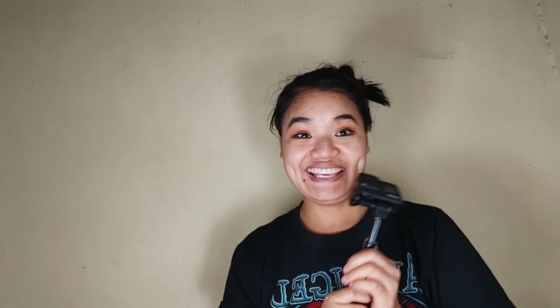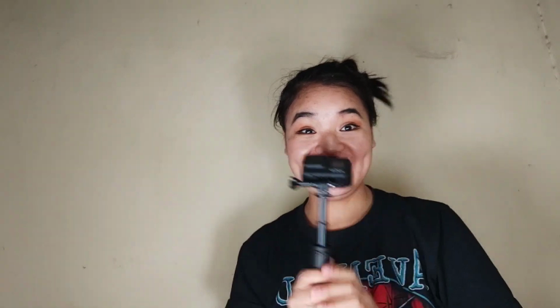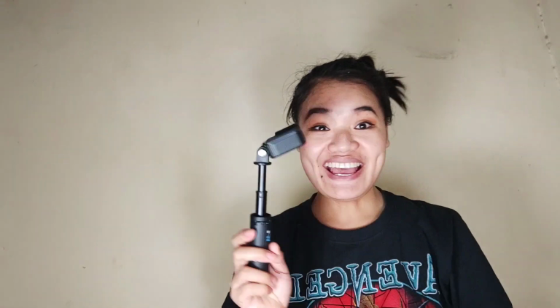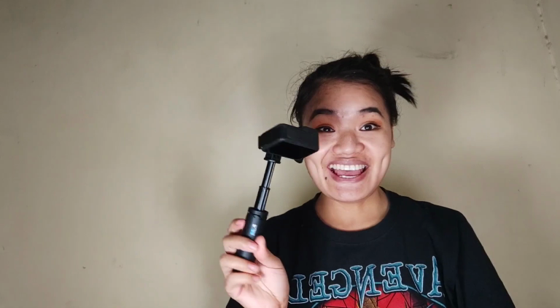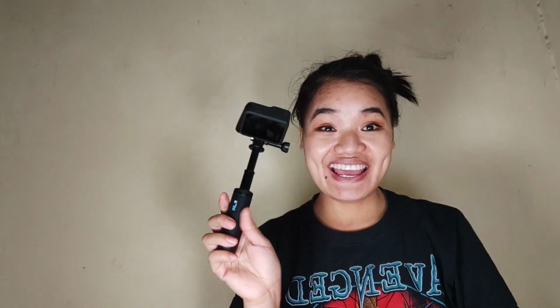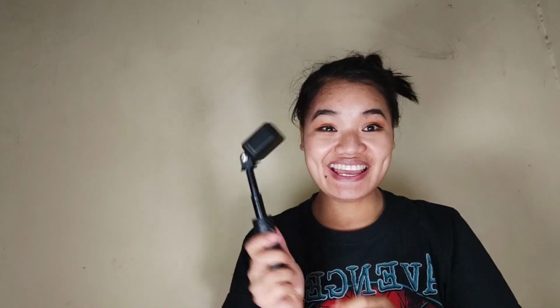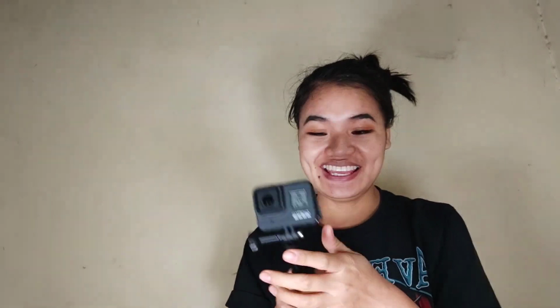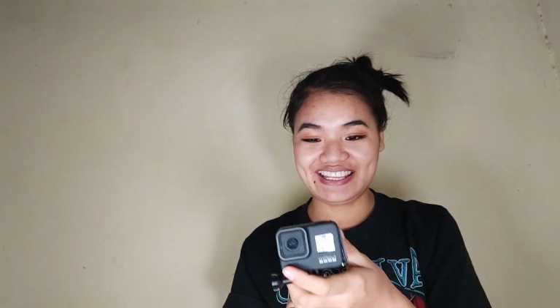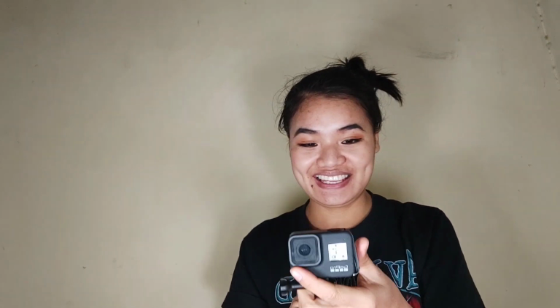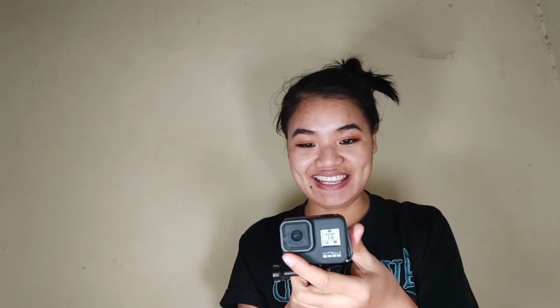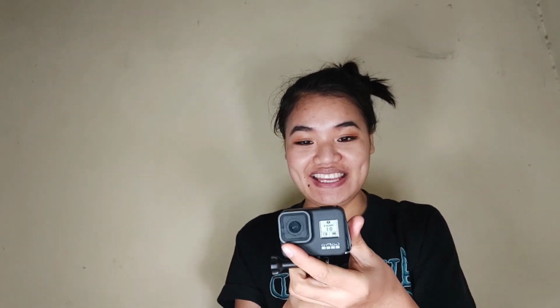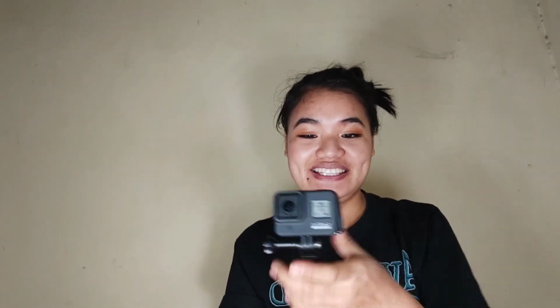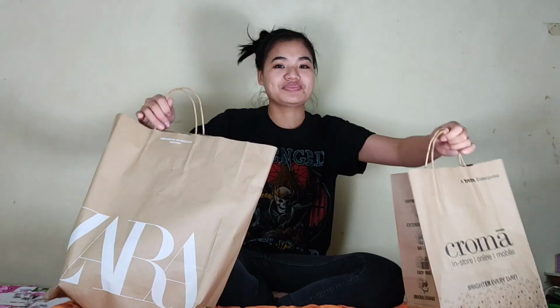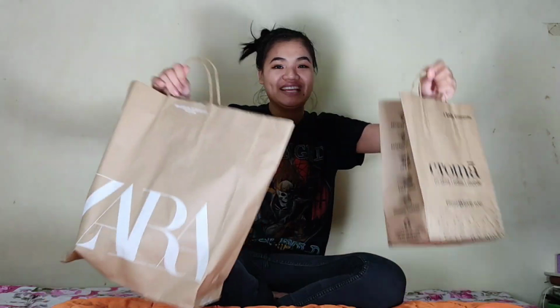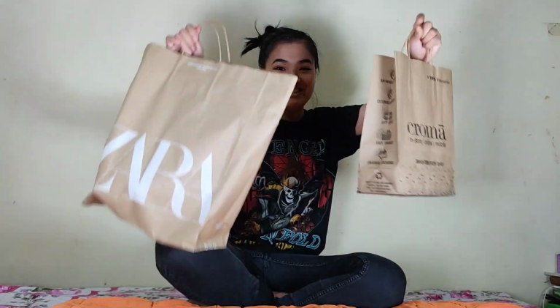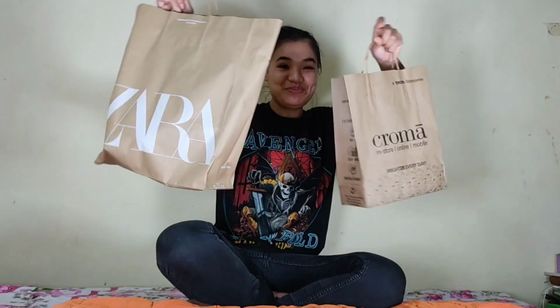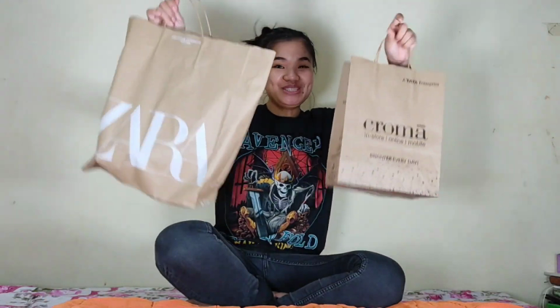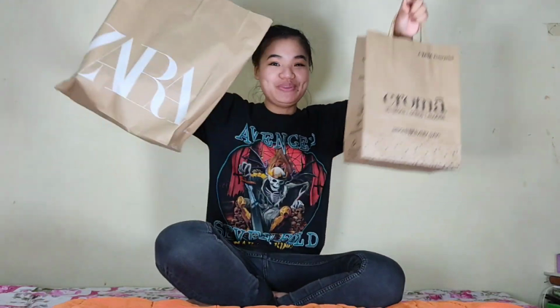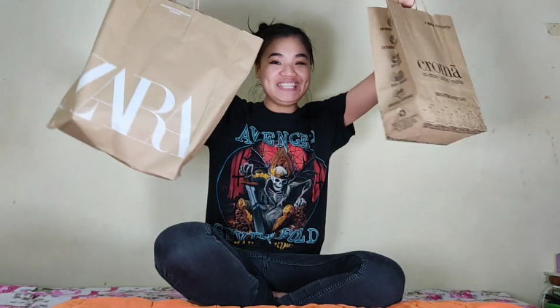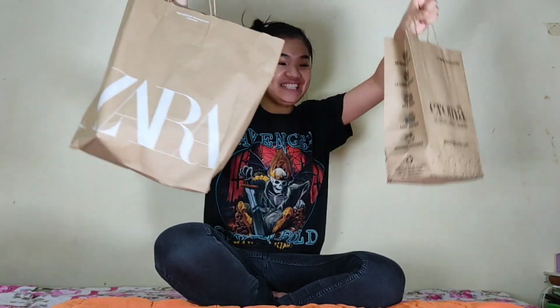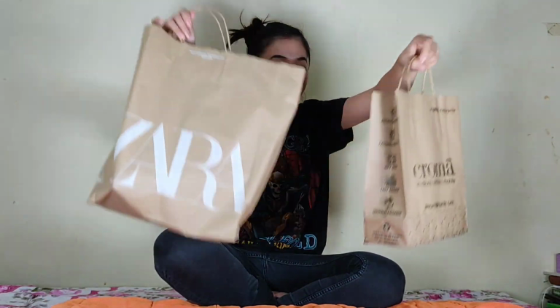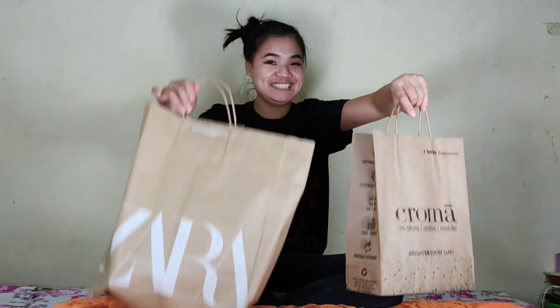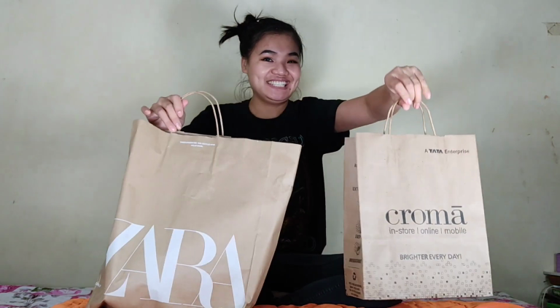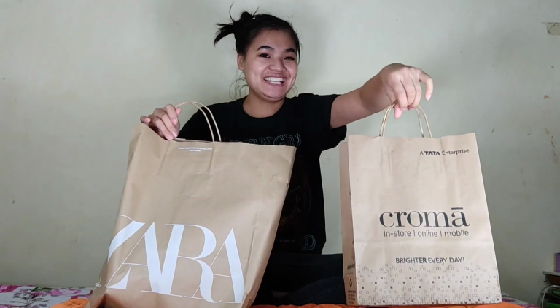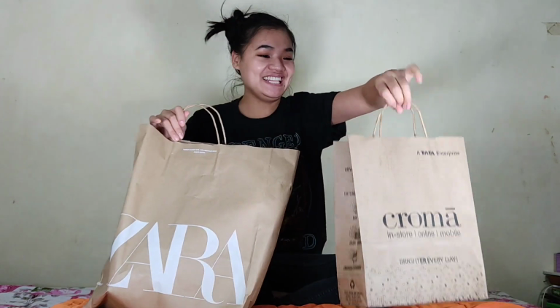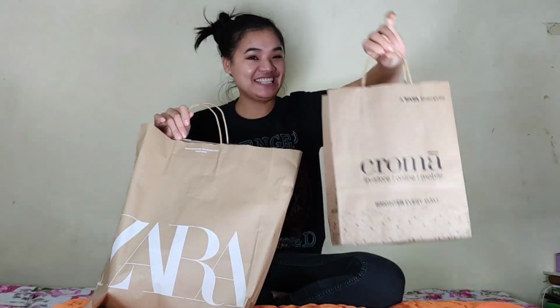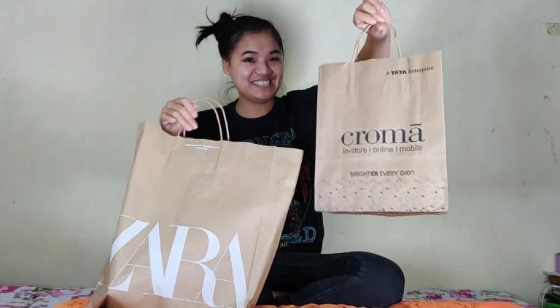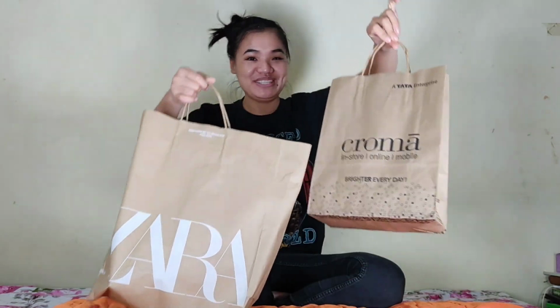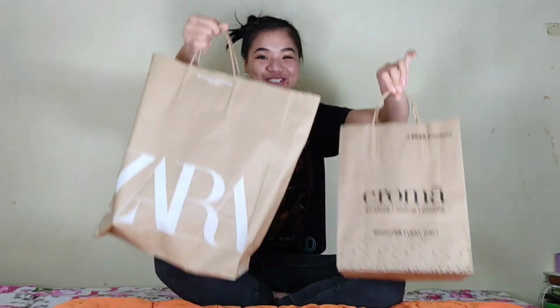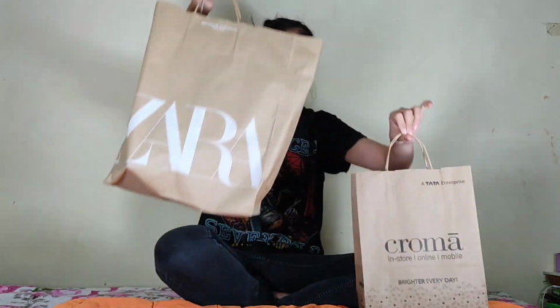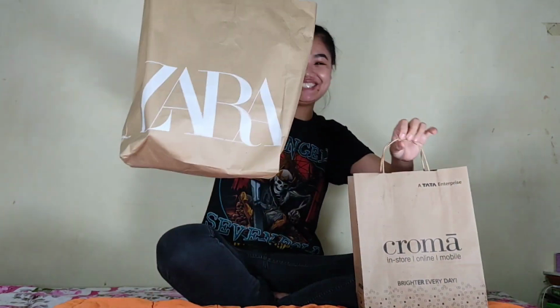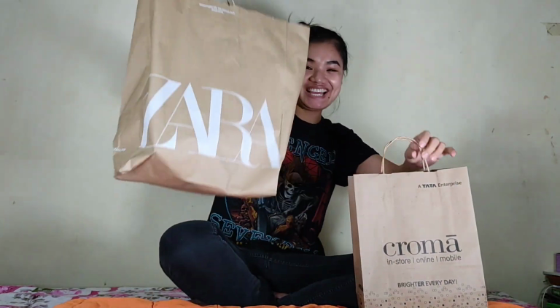Yay! Shopping! I did a little bit of shopping today.